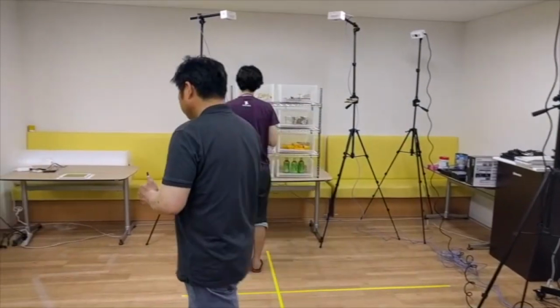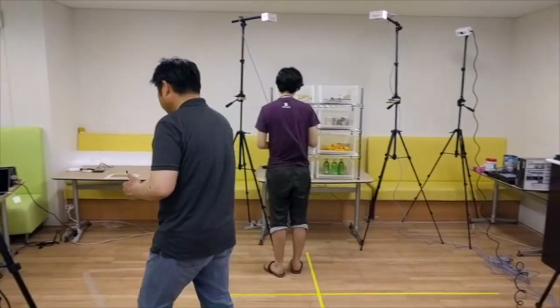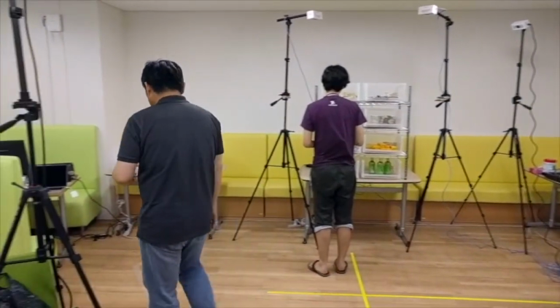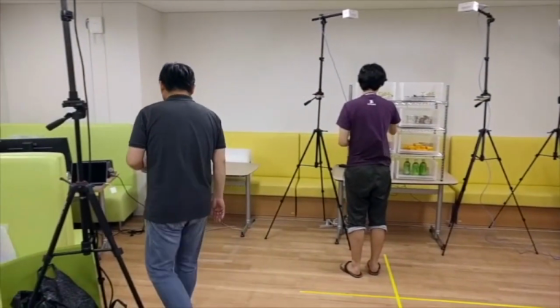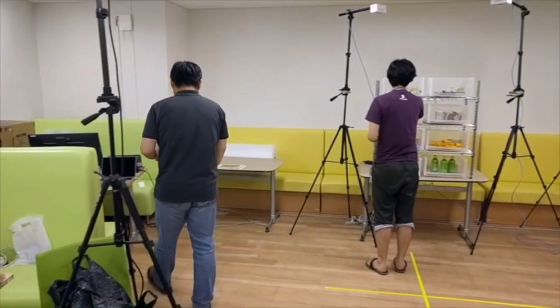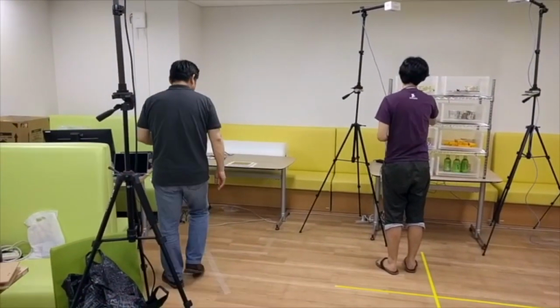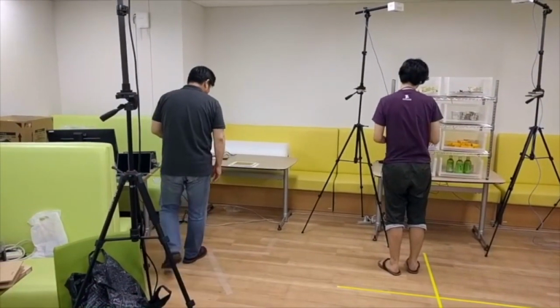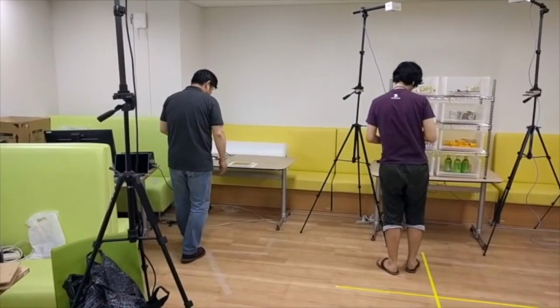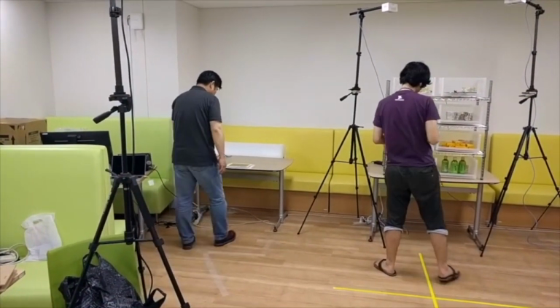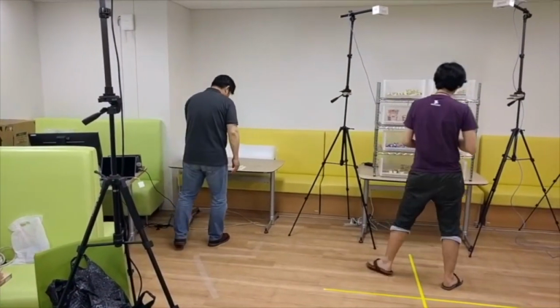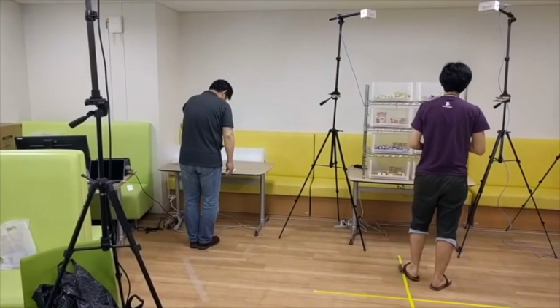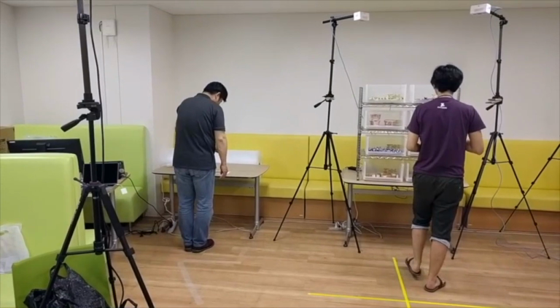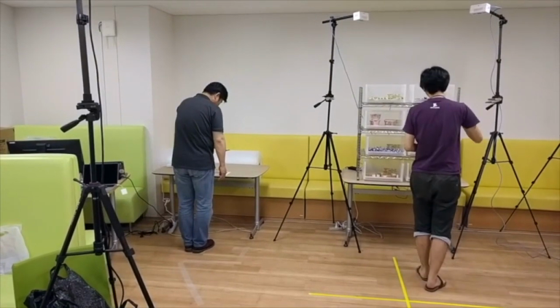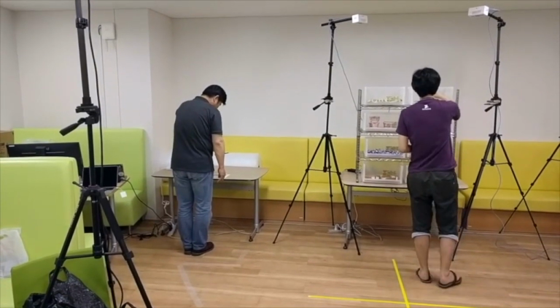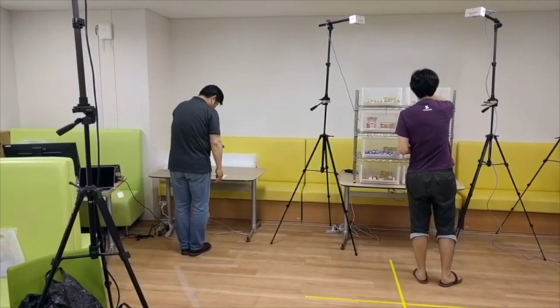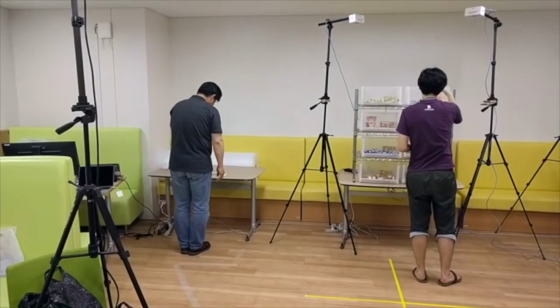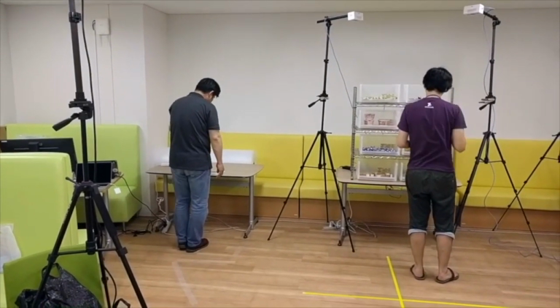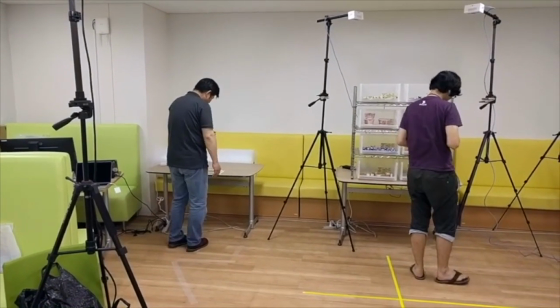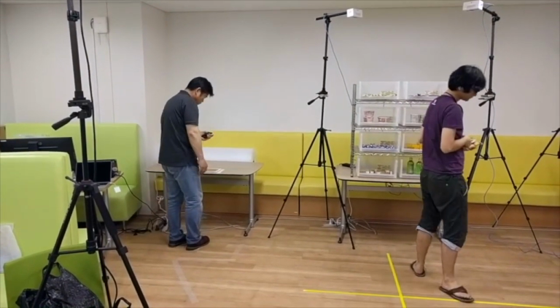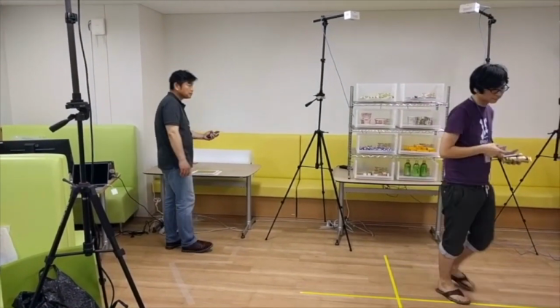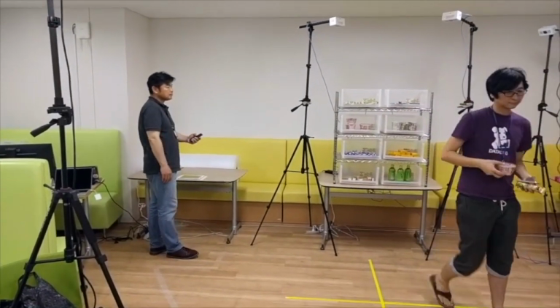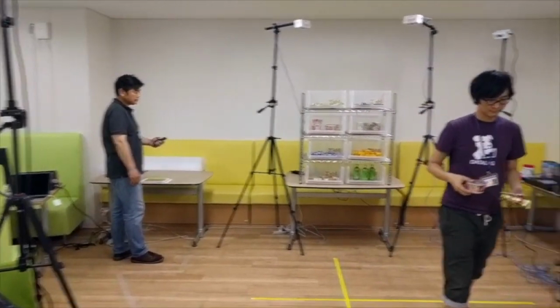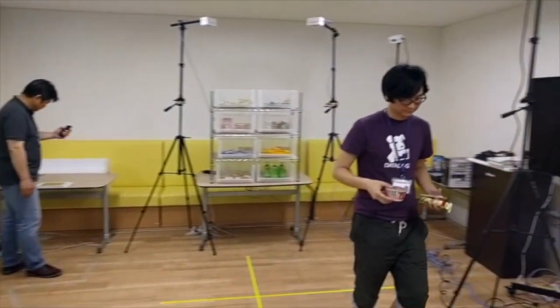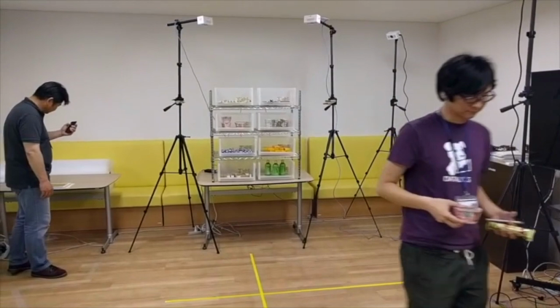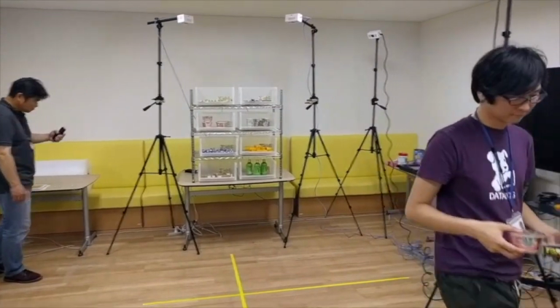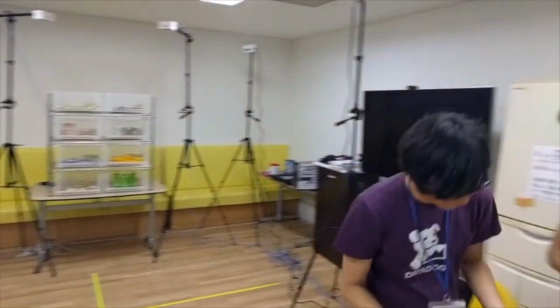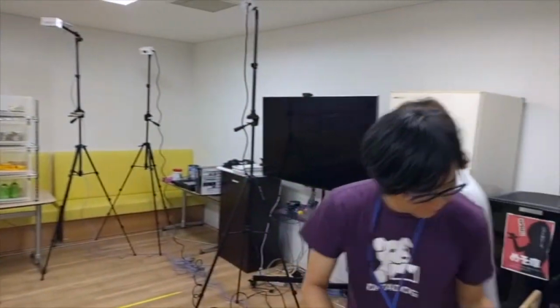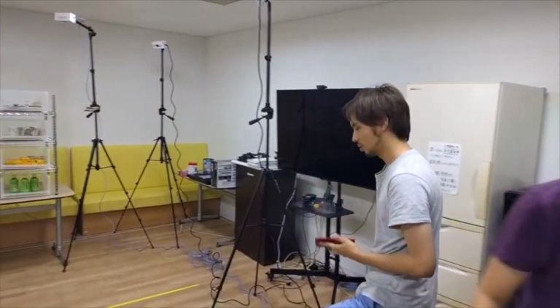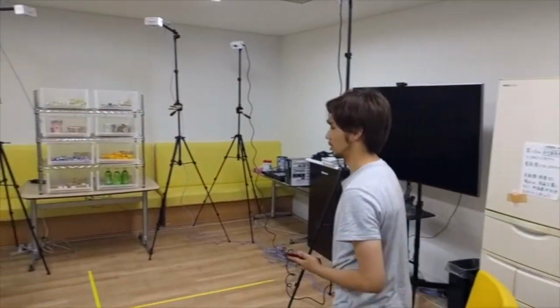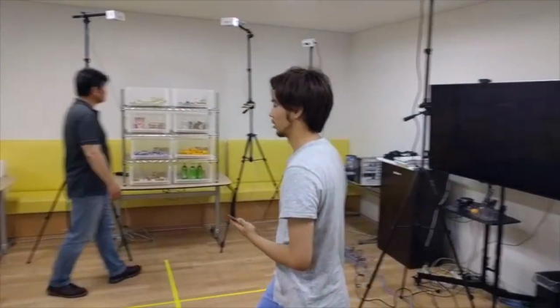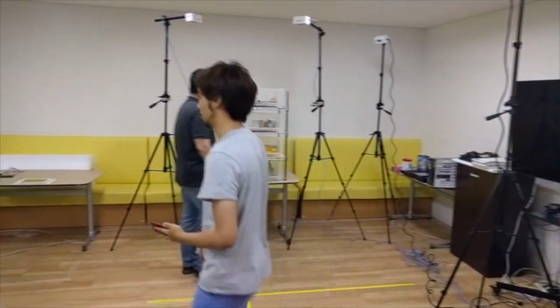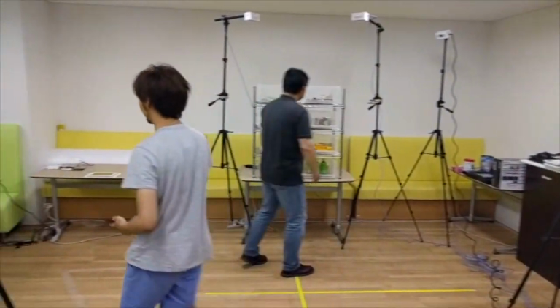First, can you hear the voice saying 'checking in' after they hold their smartphone over the device? This begins the authentication via the AWS service Cognito. The device scans the QR code from the app on the phone.